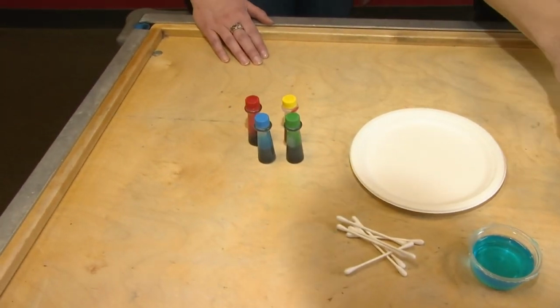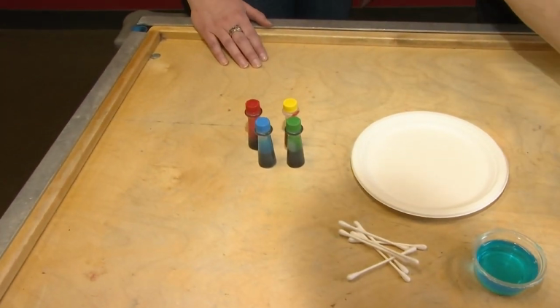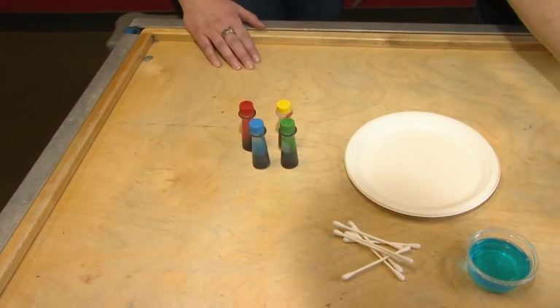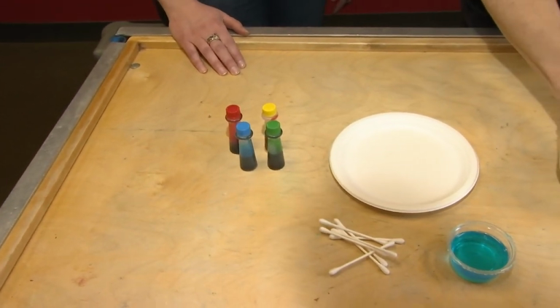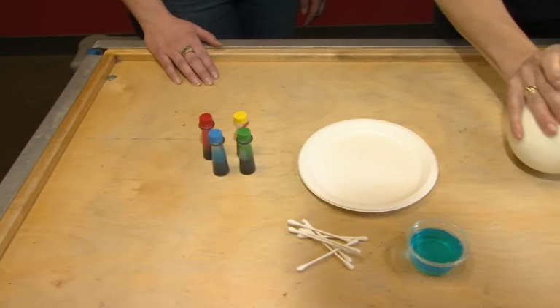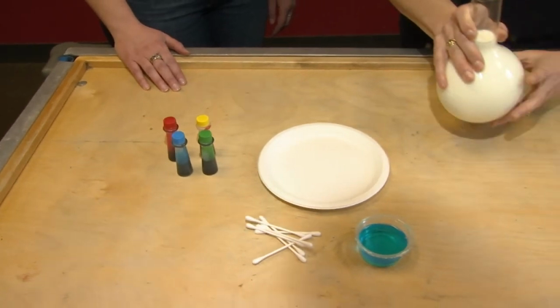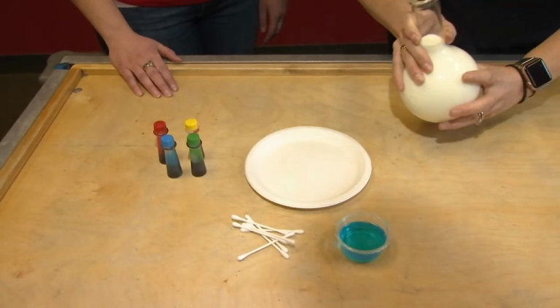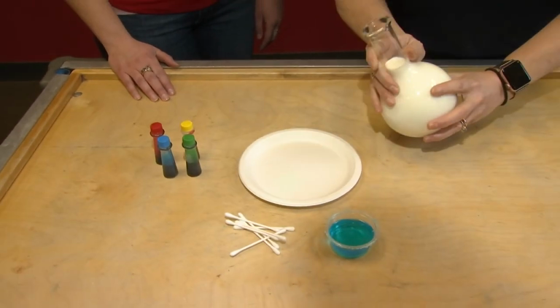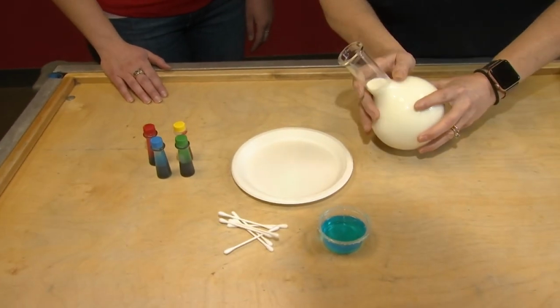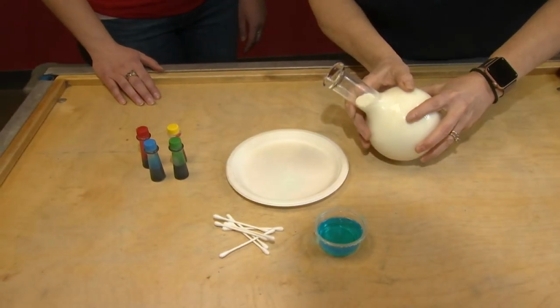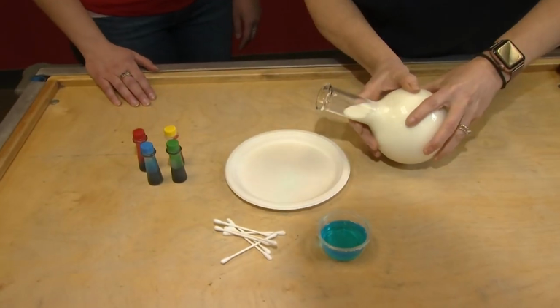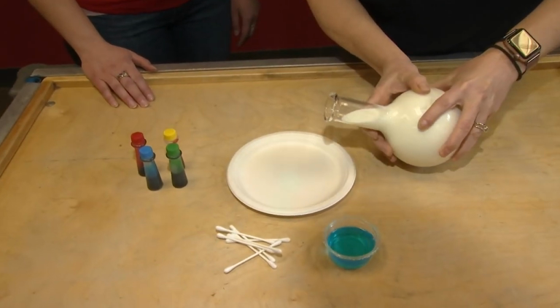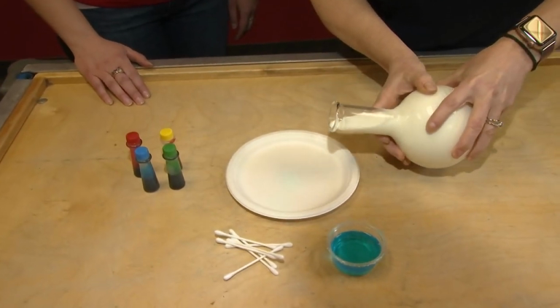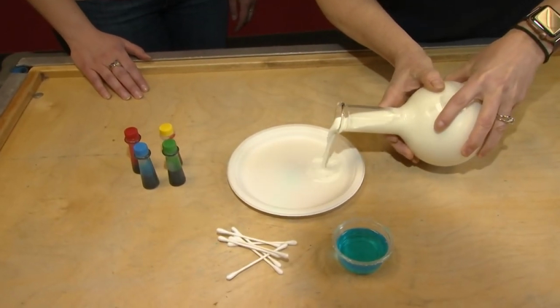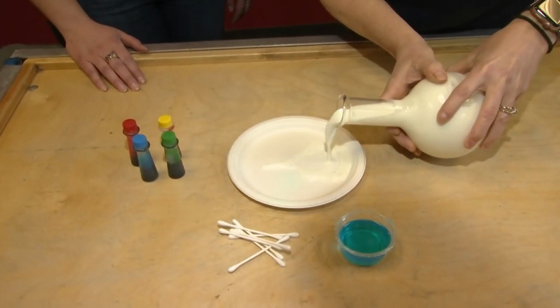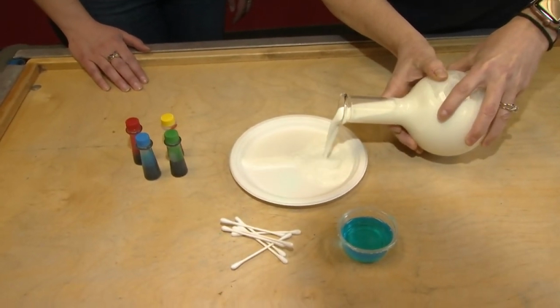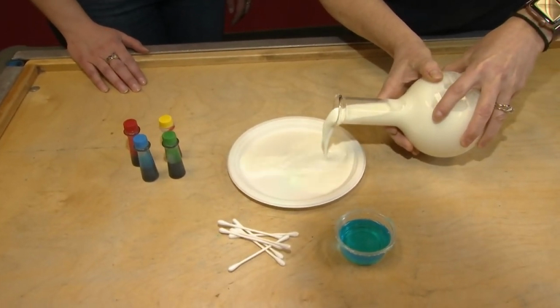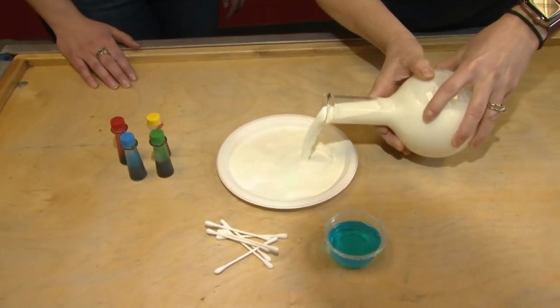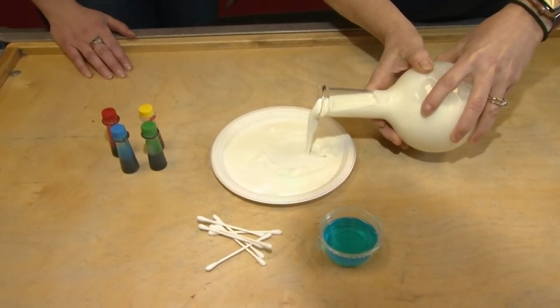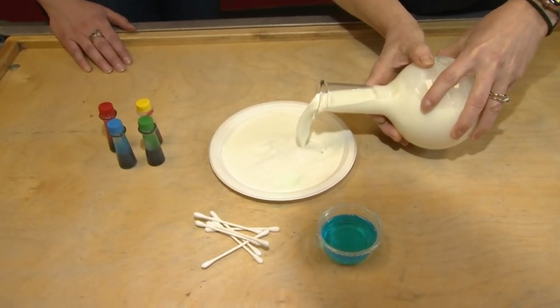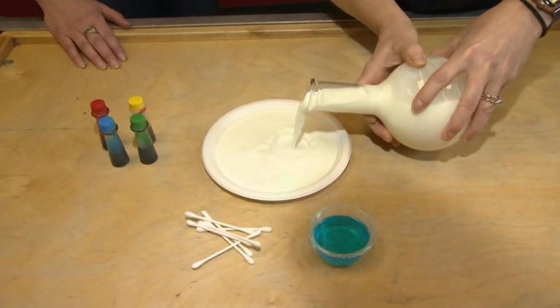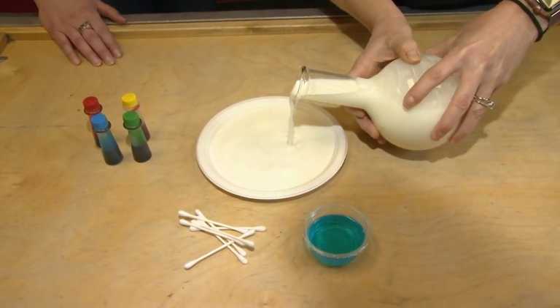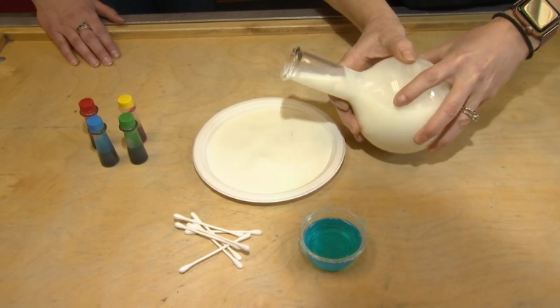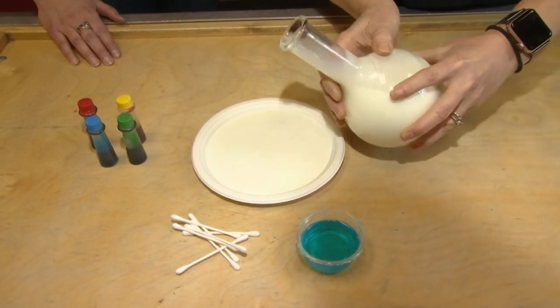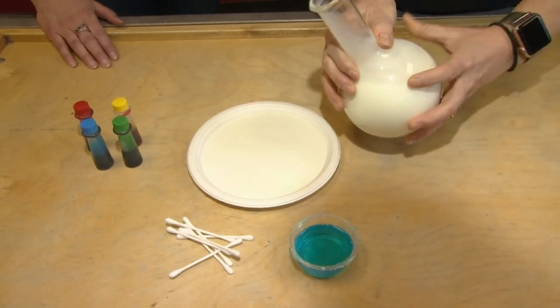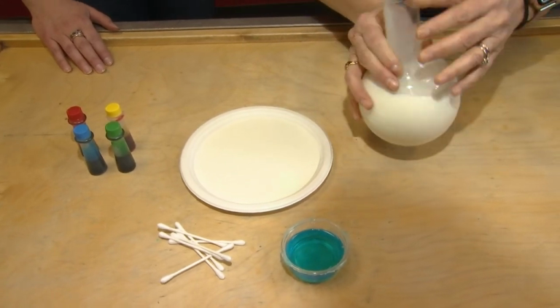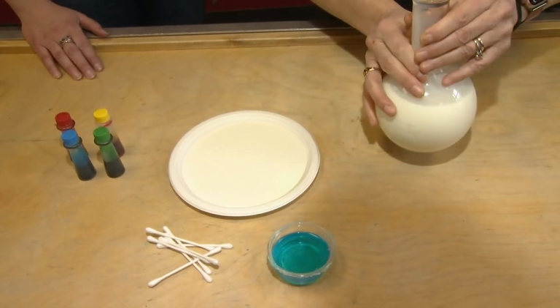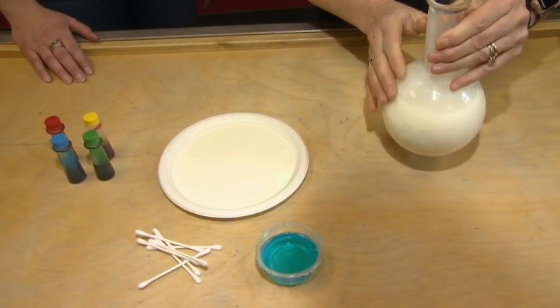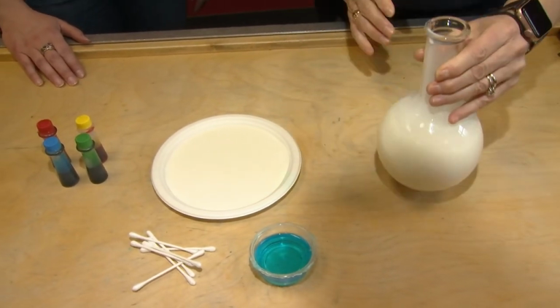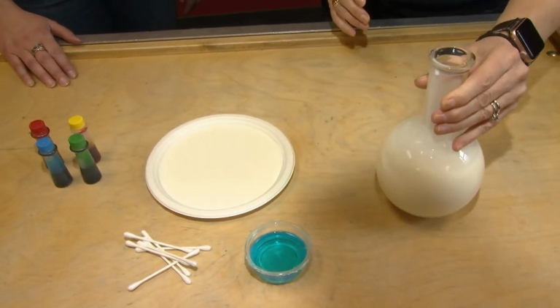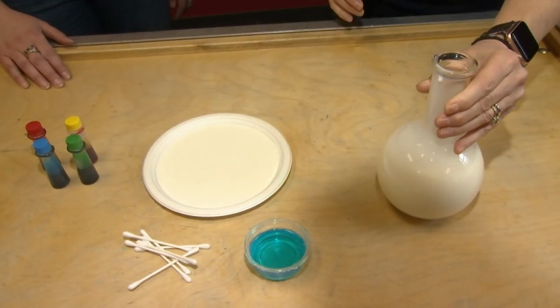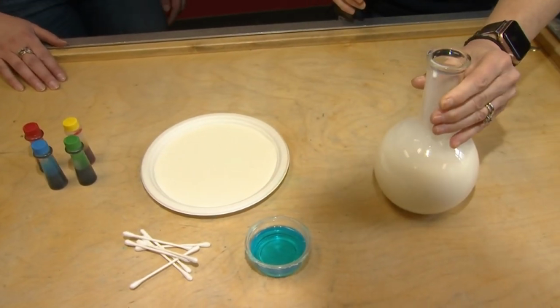So we're going to start by filling the dish with the milk. We are using this milk at room temperature. This works a little bit better with fuller fat milk at room temperature.